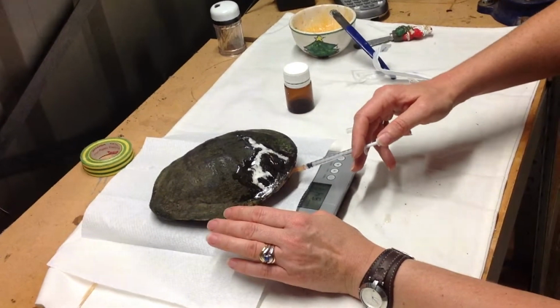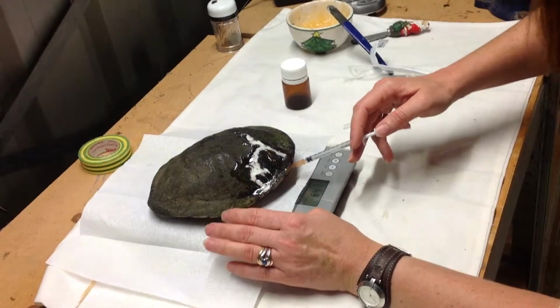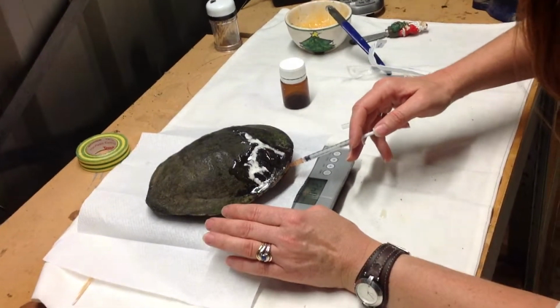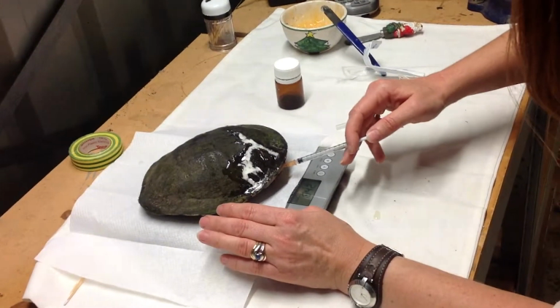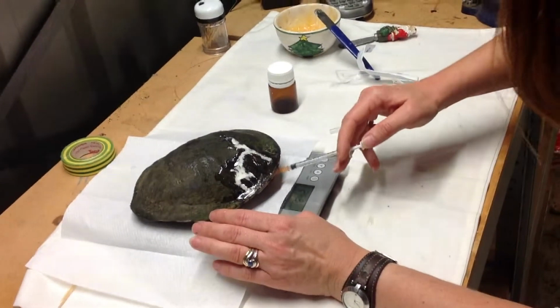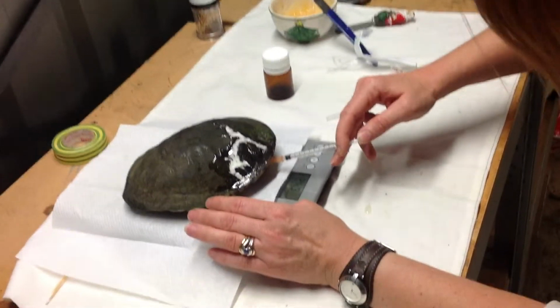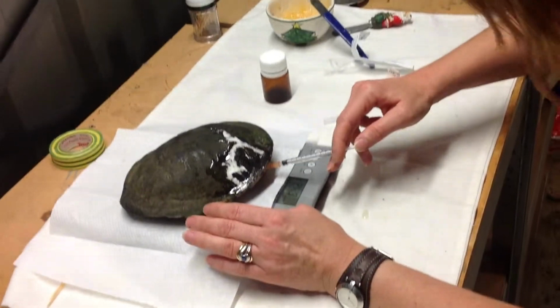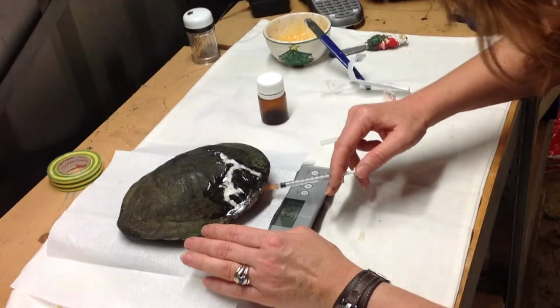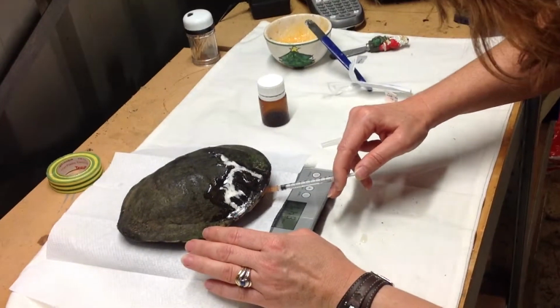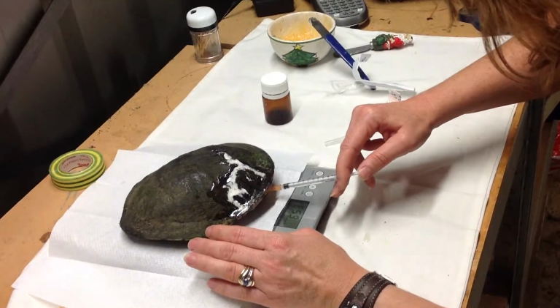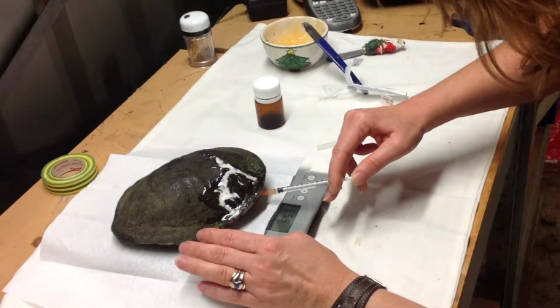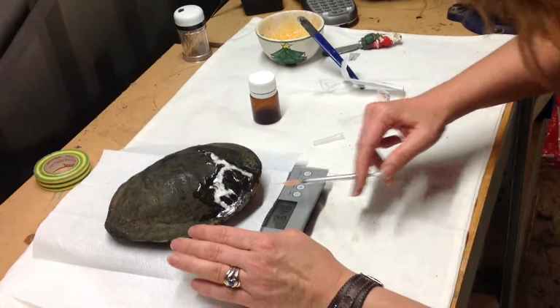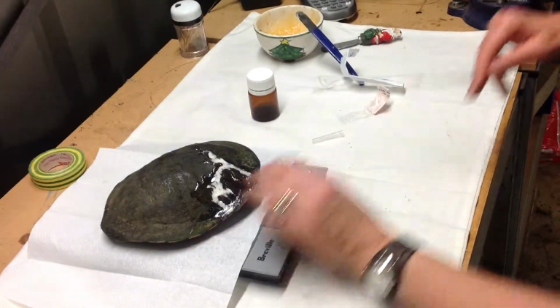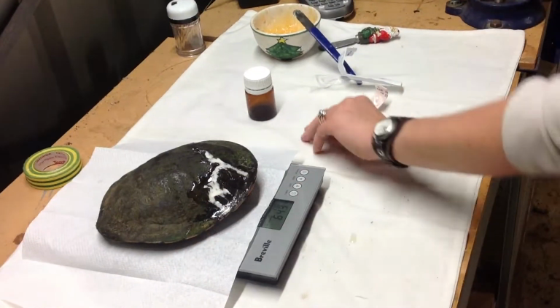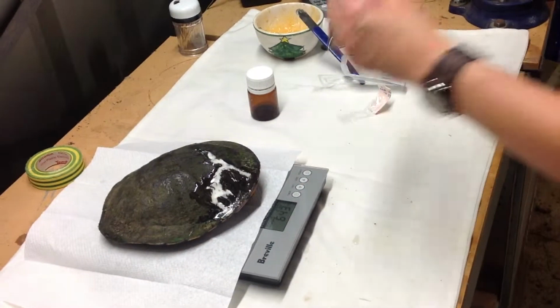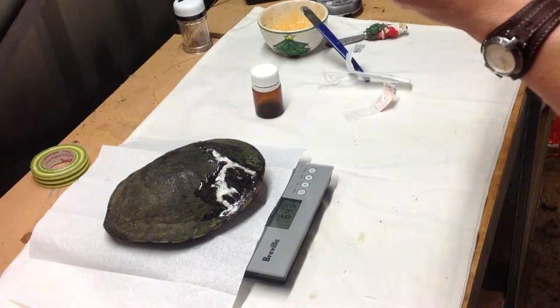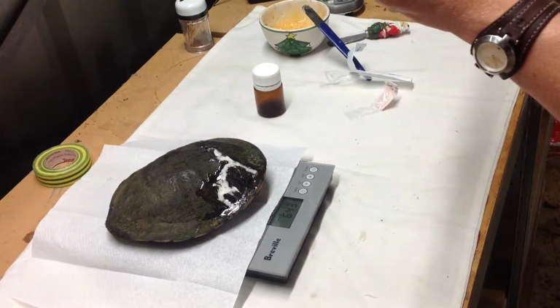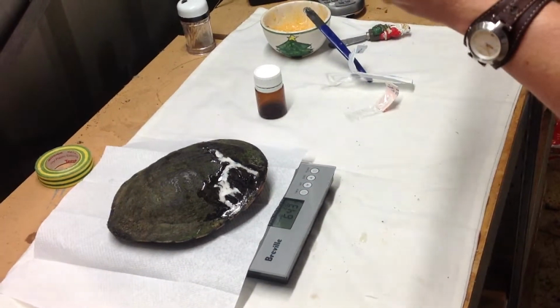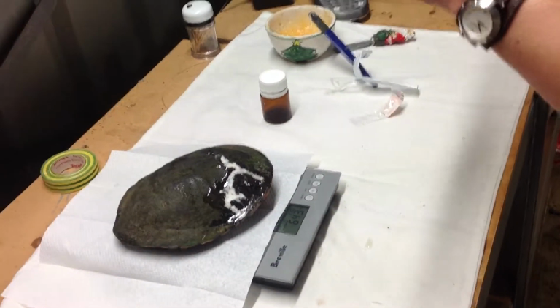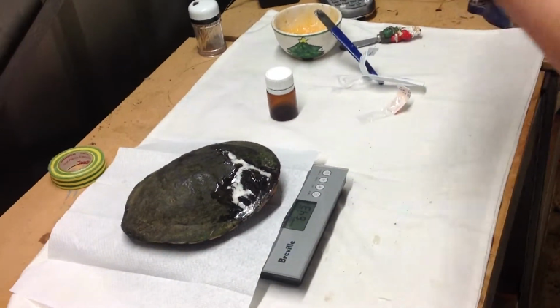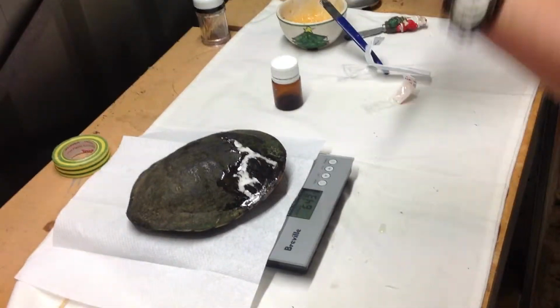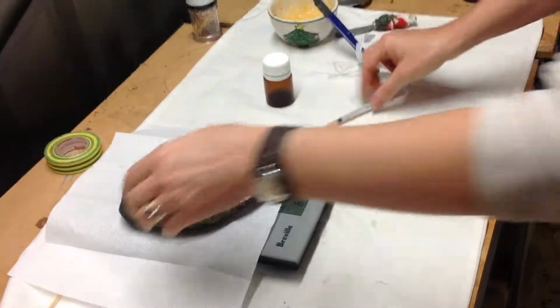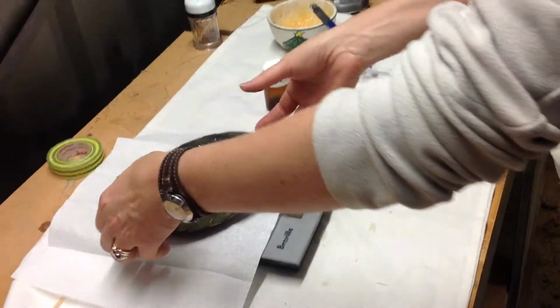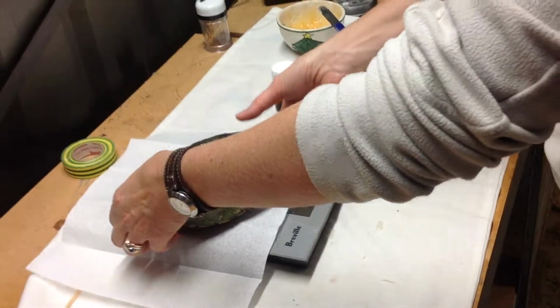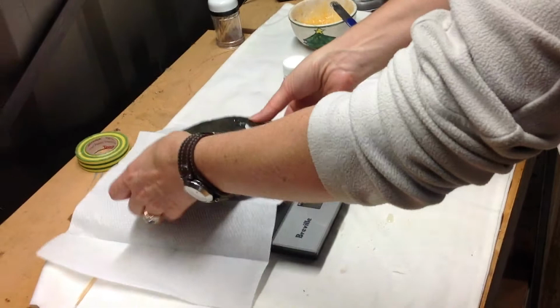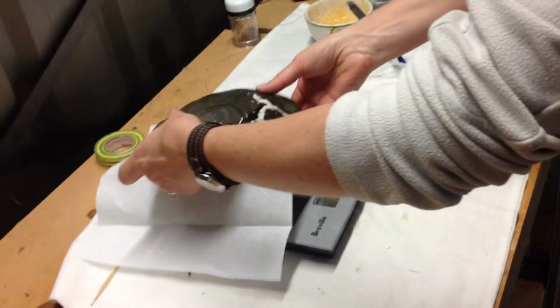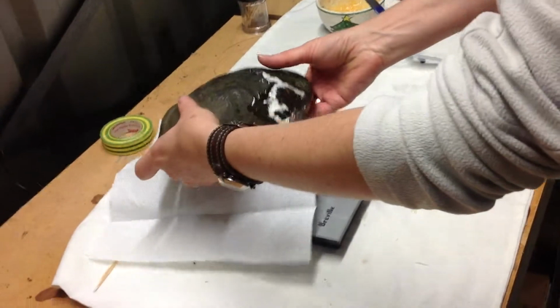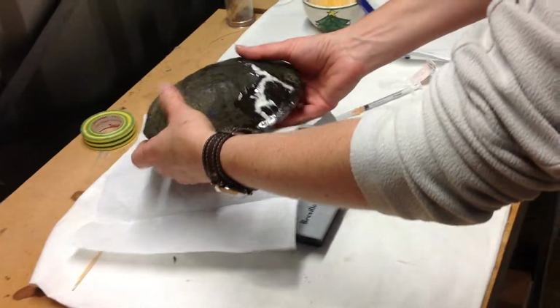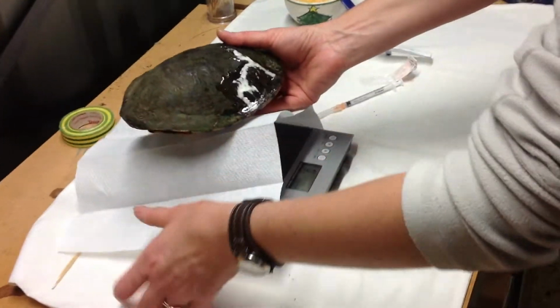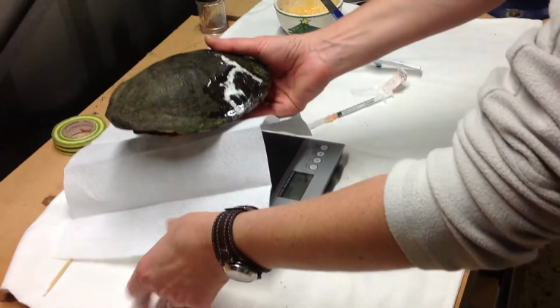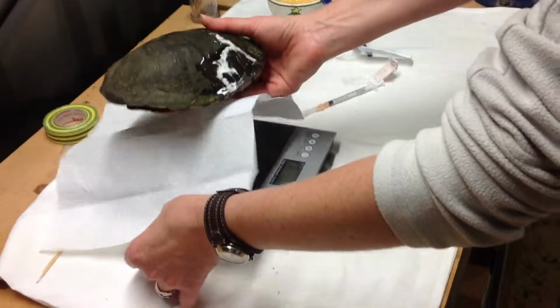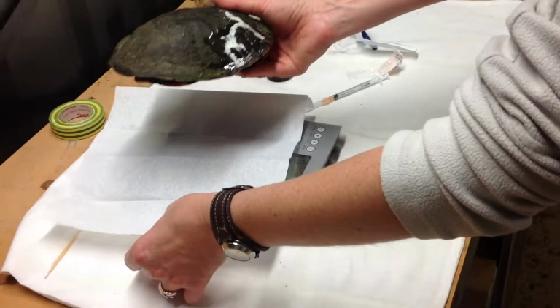Subcutaneous — so it's just under the skin. That's in, that's his first shot, and it's stuck through the paper.